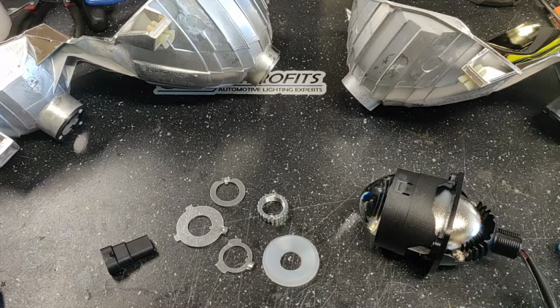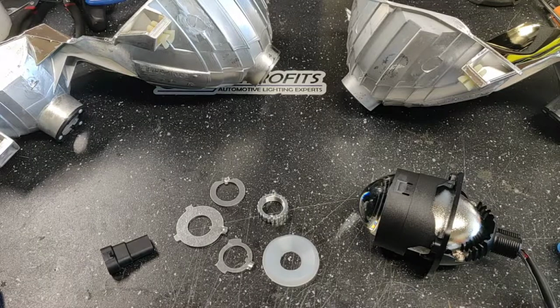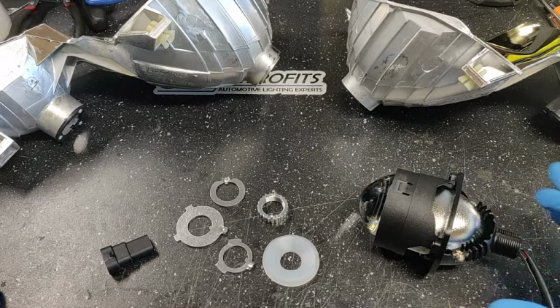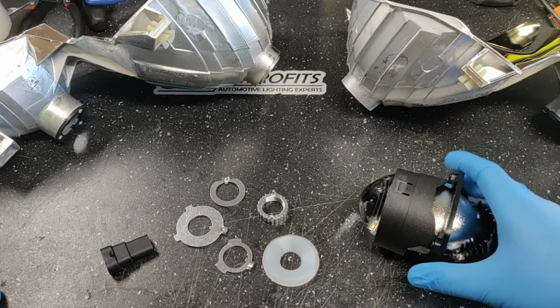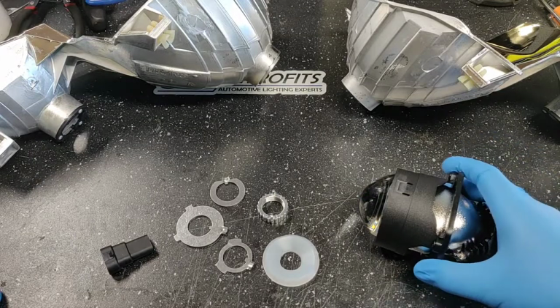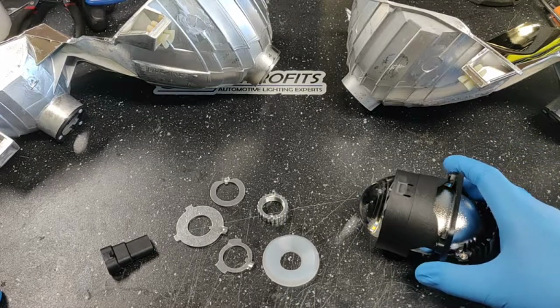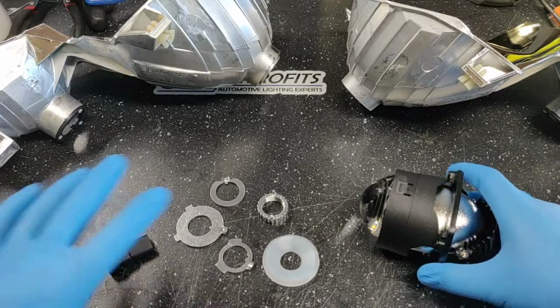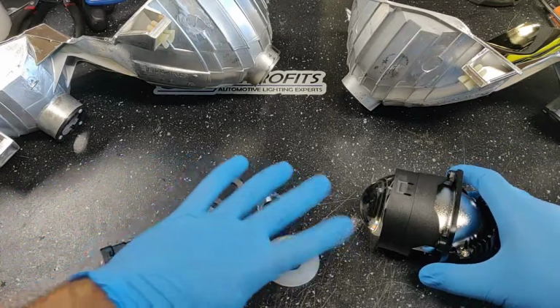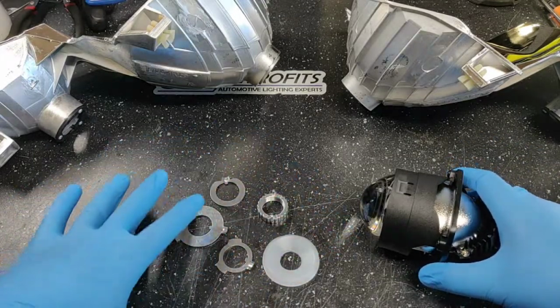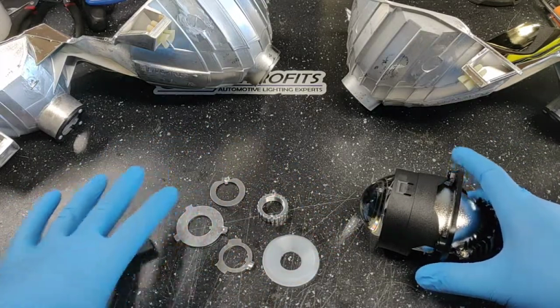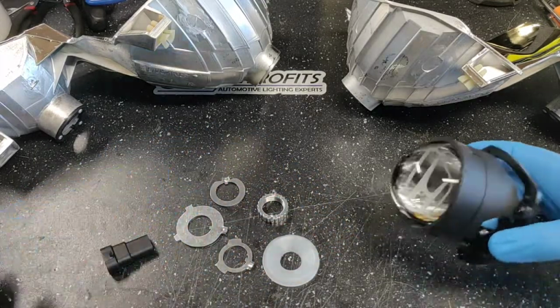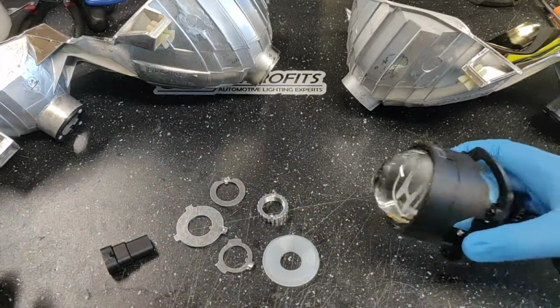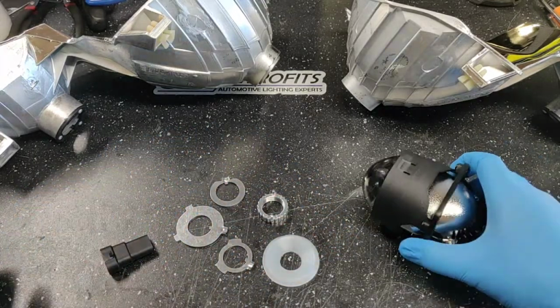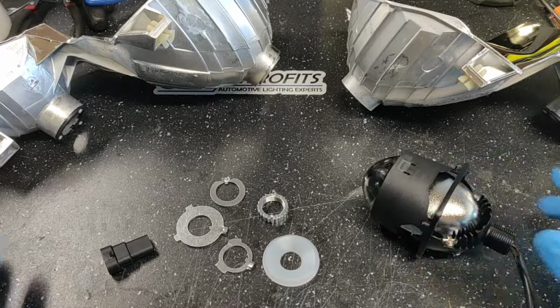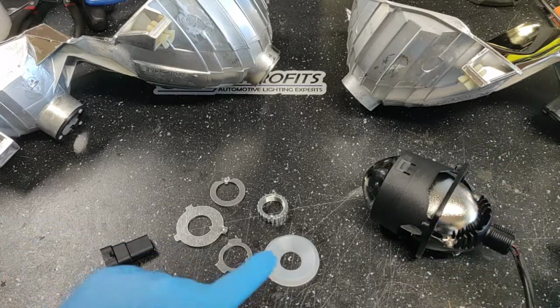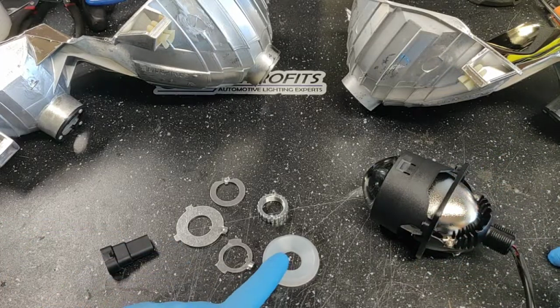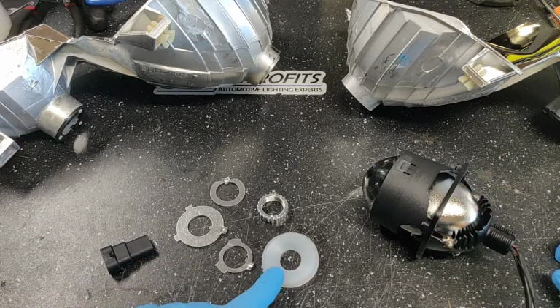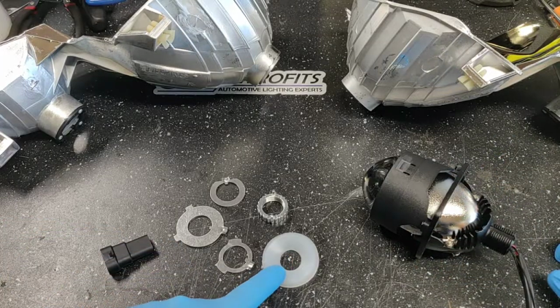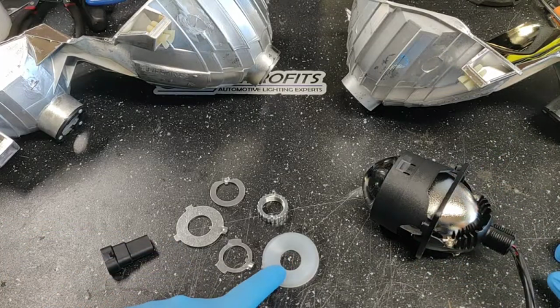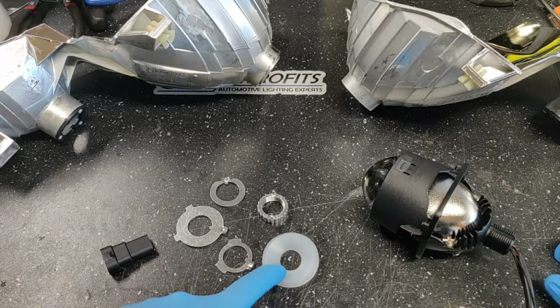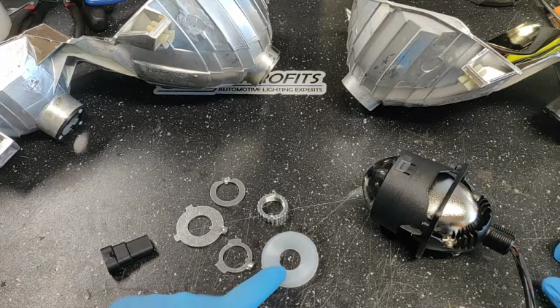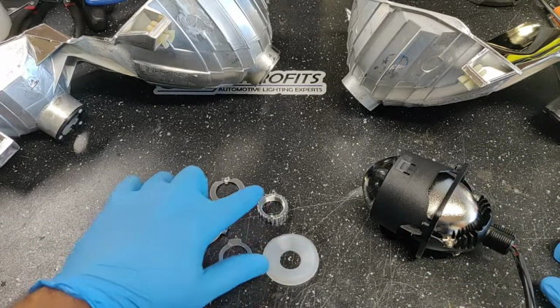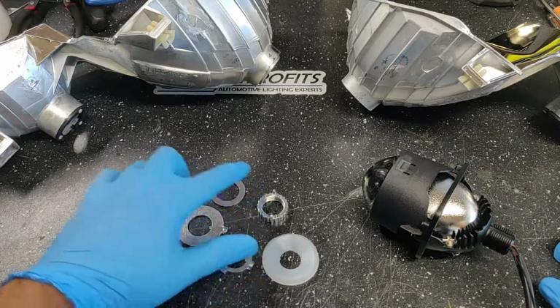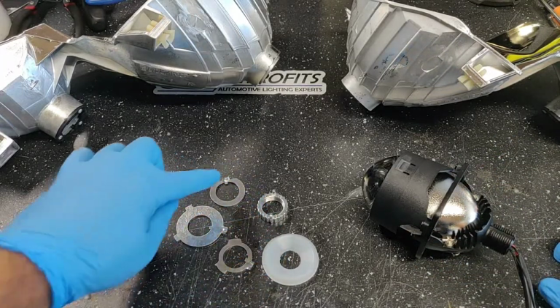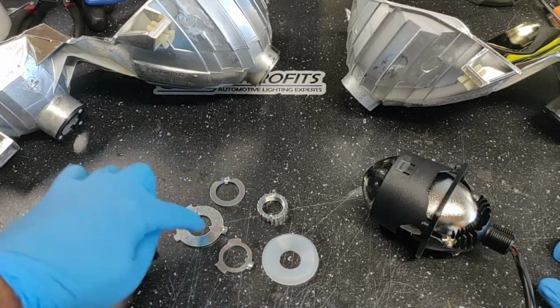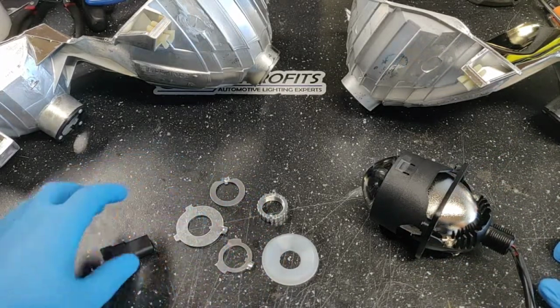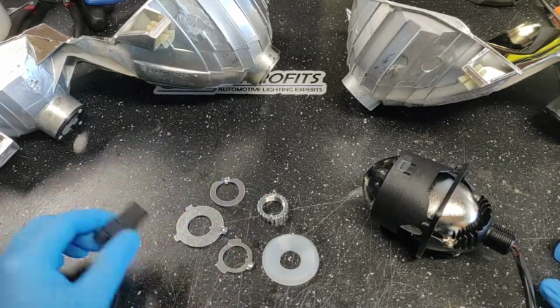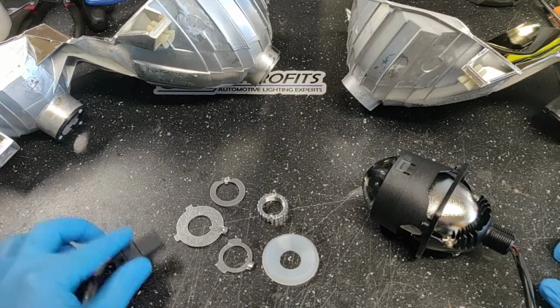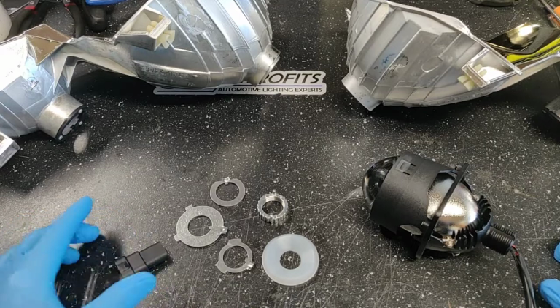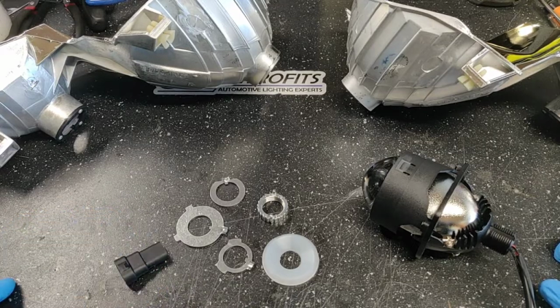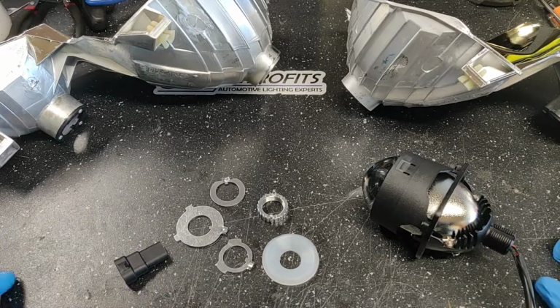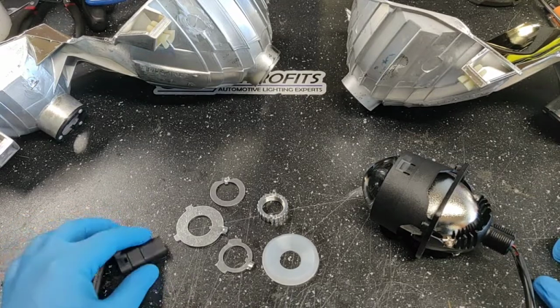First things first, when you open up our accessories, you're going to have the accessory bag, you're going to have the projector itself, you're going to have your rubber gasket washer, your locking nut, and three adapter rings plus a 9006 plug for the high beam.